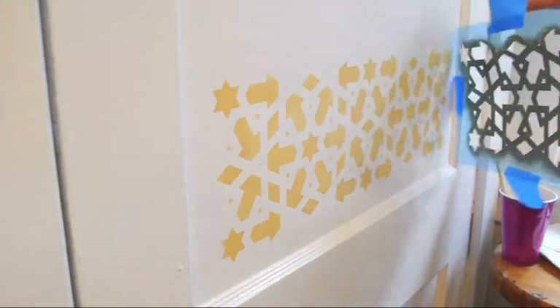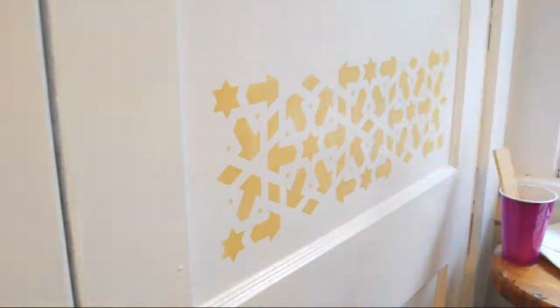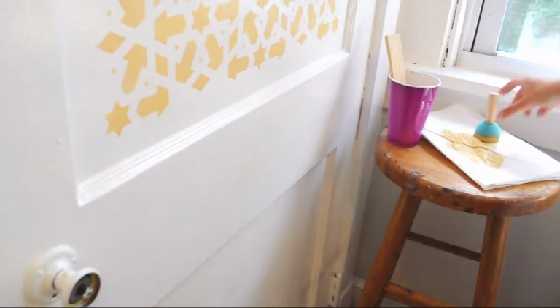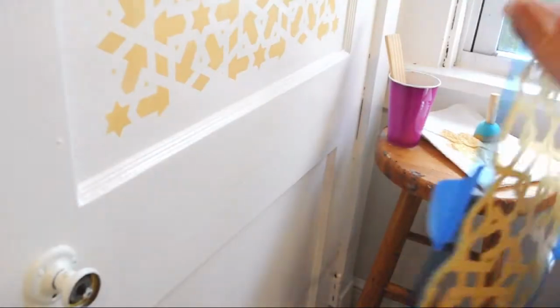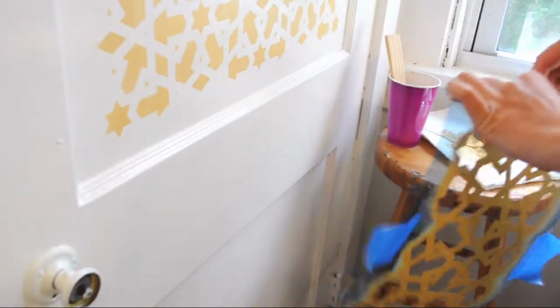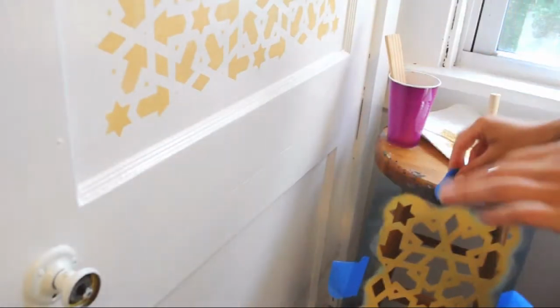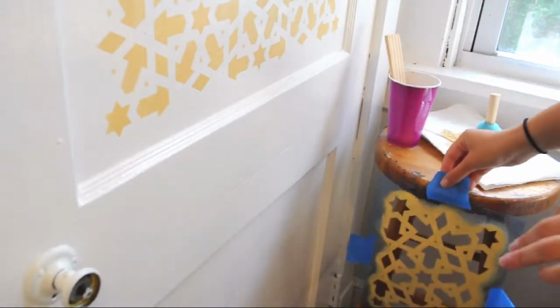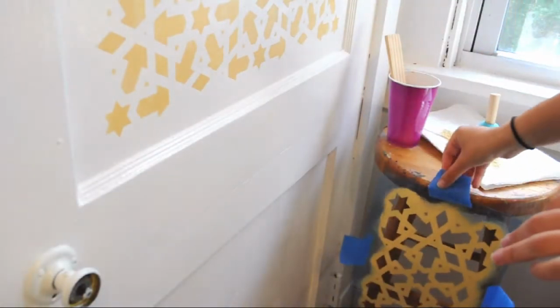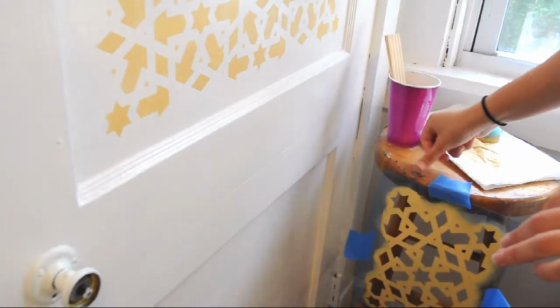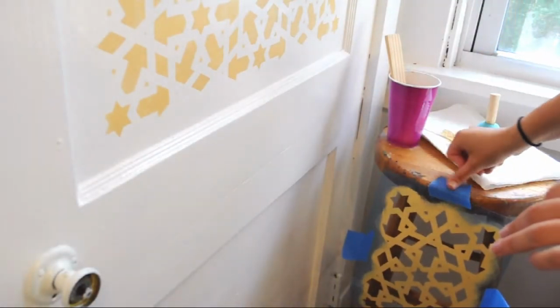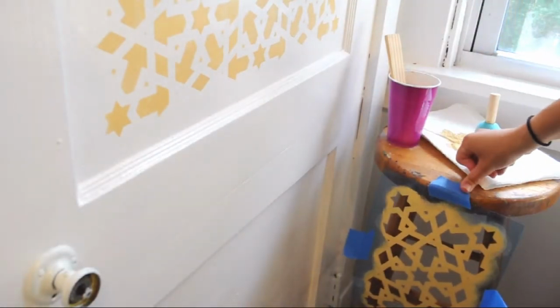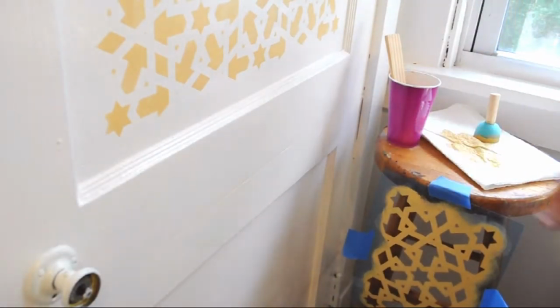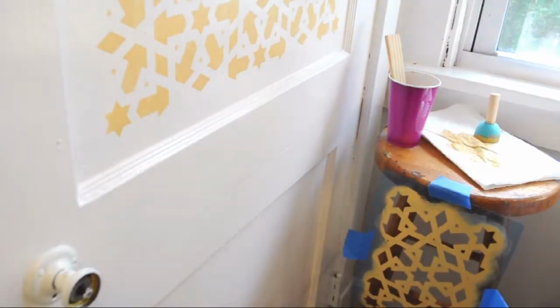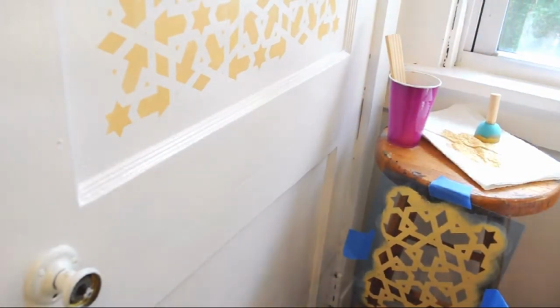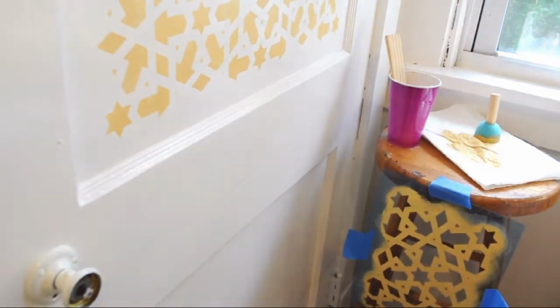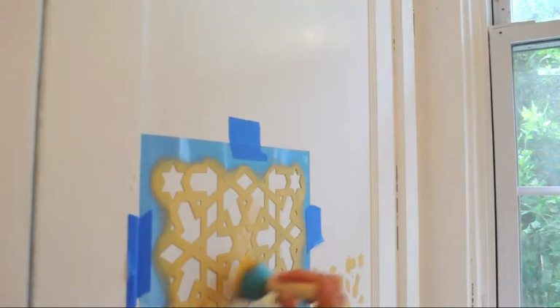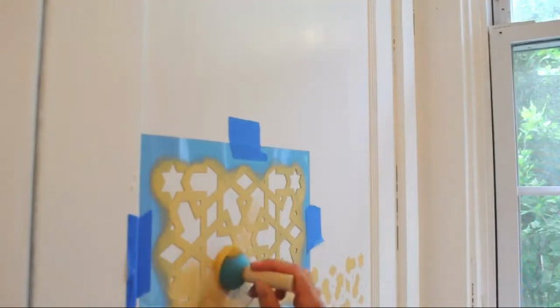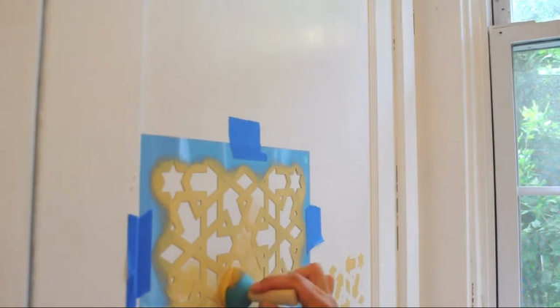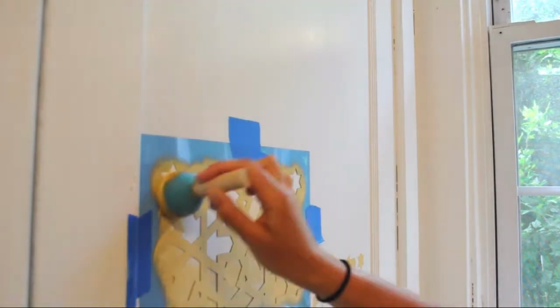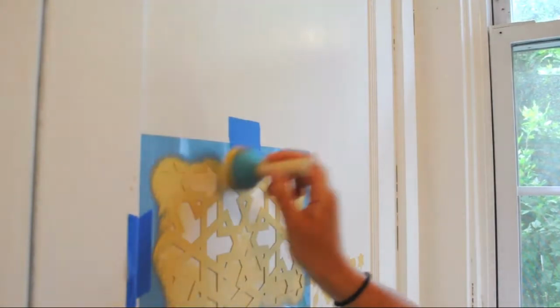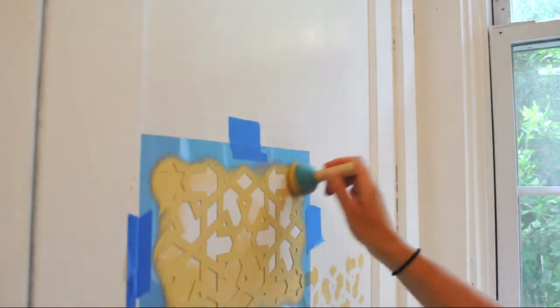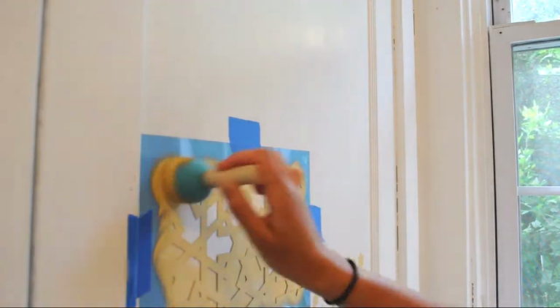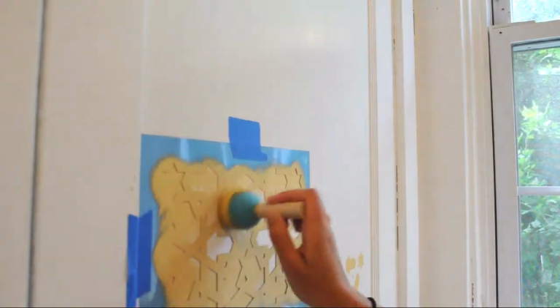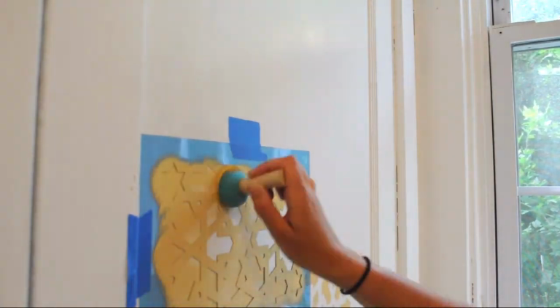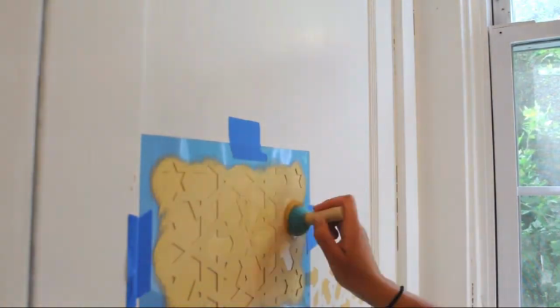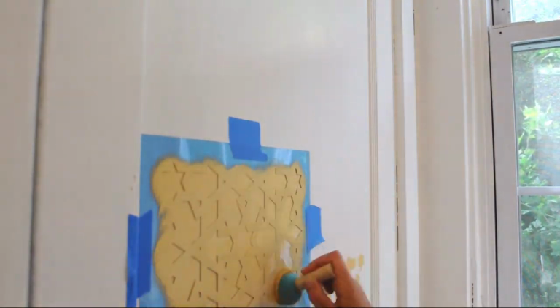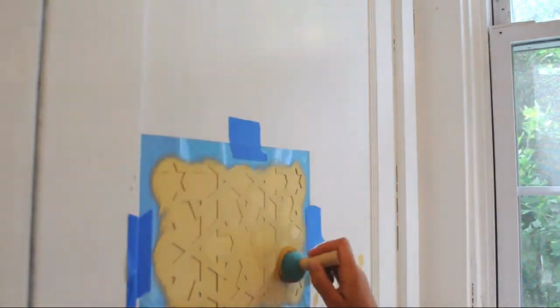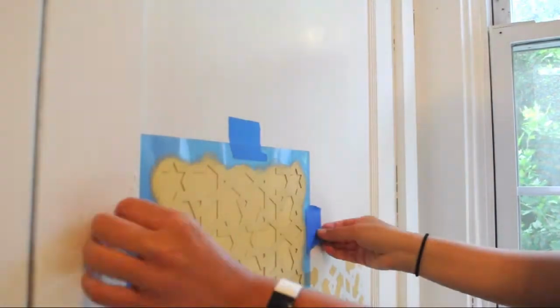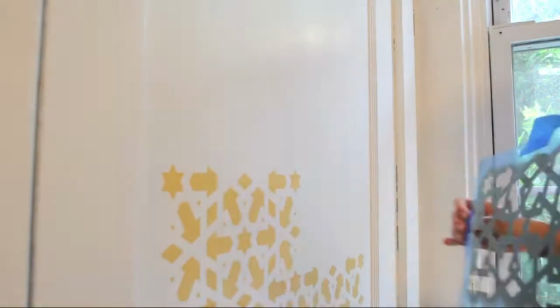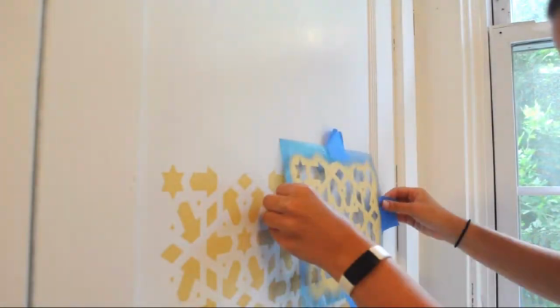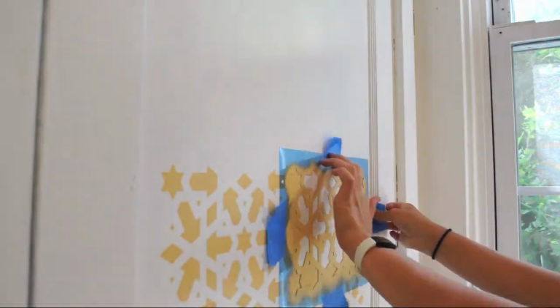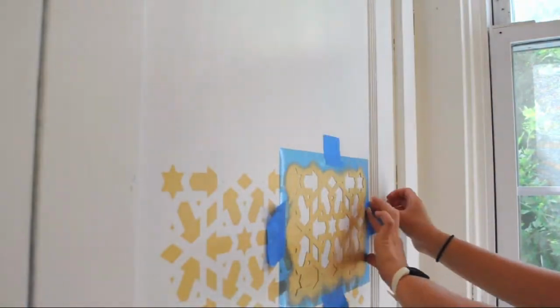I like to keep this trusty stool next to me so I can tape my stencil to it when I need a break, to avoid mess on any other surfaces — and it's also readily available right when I need it.